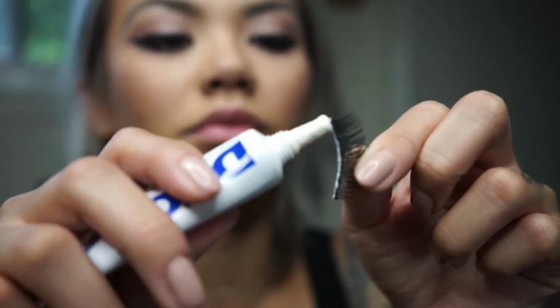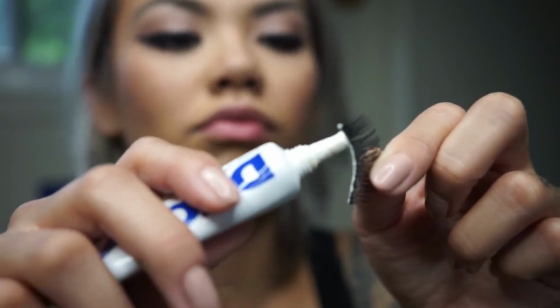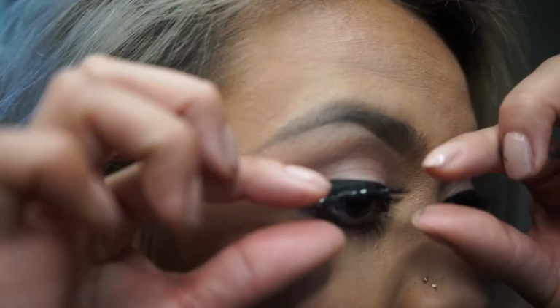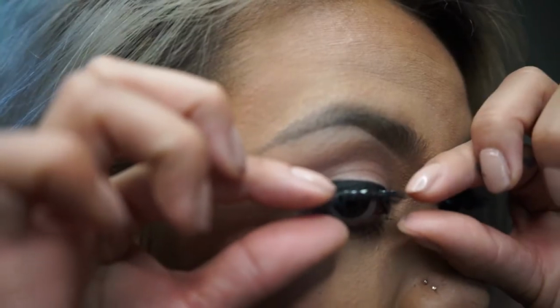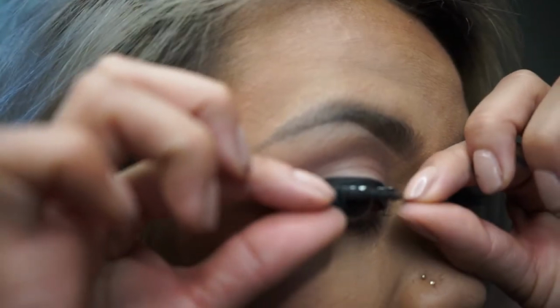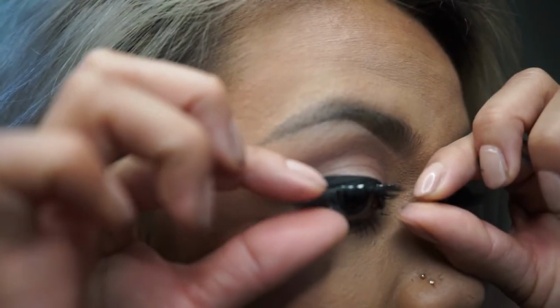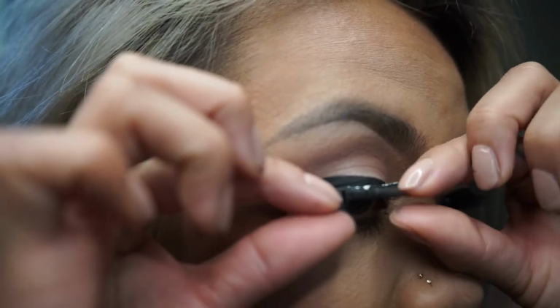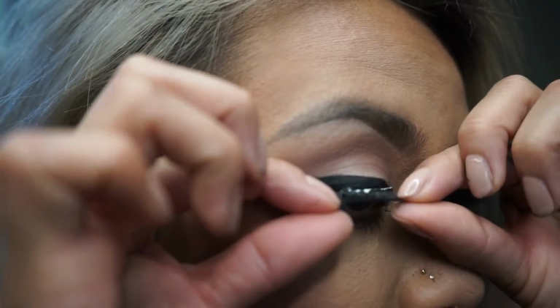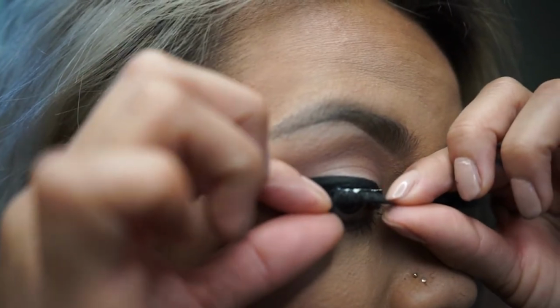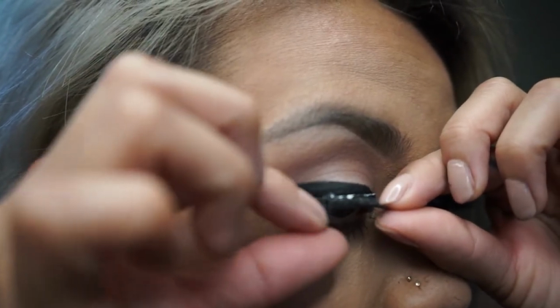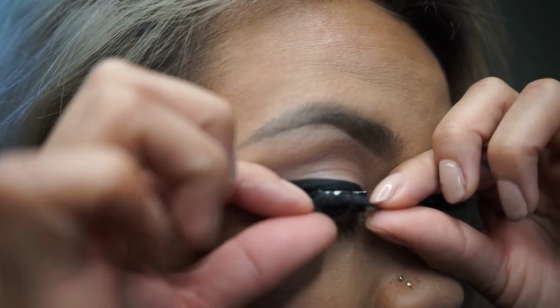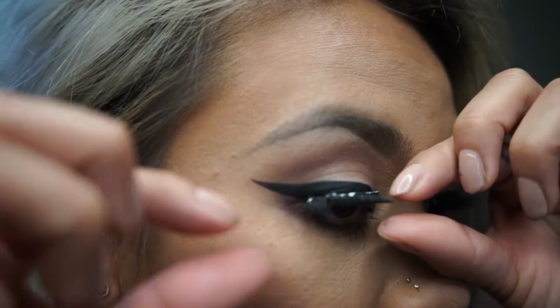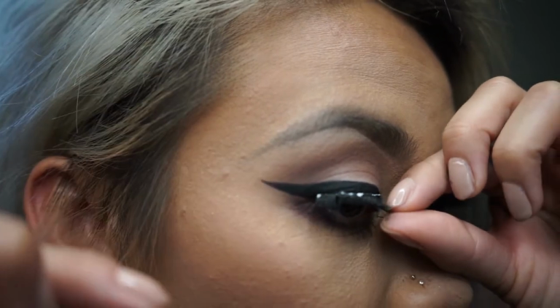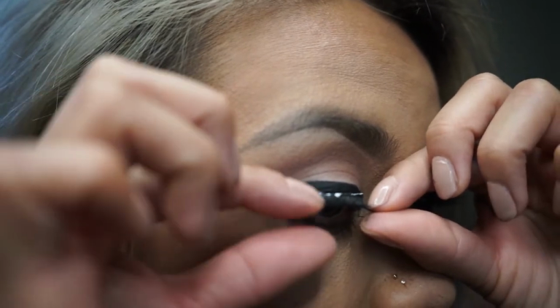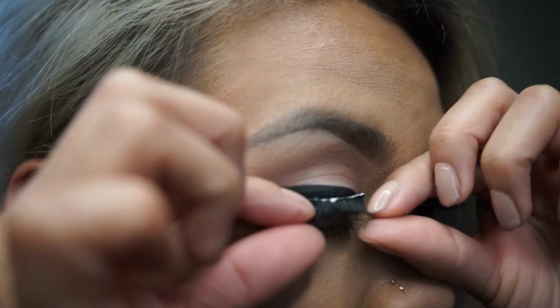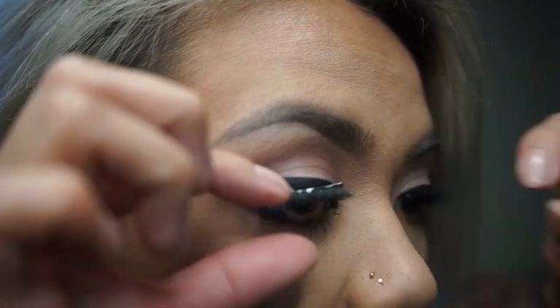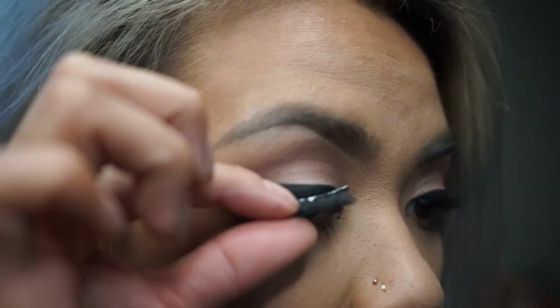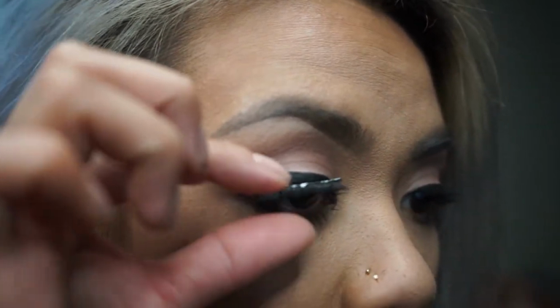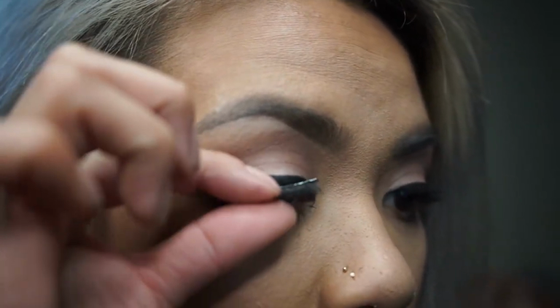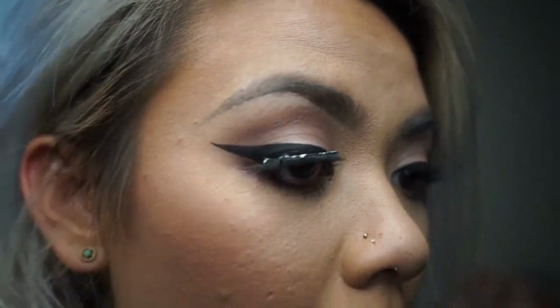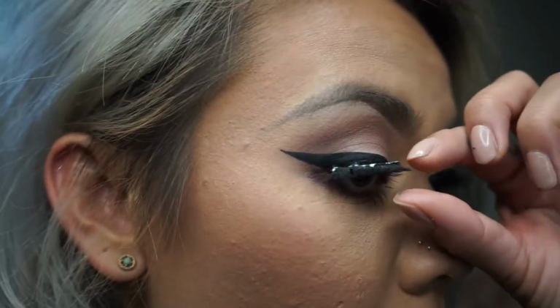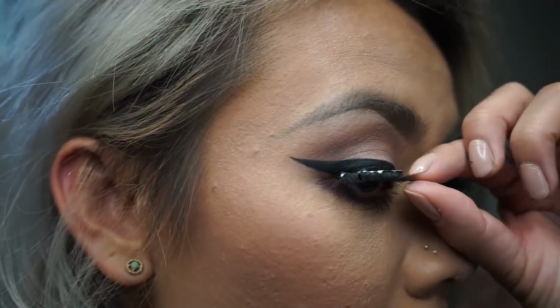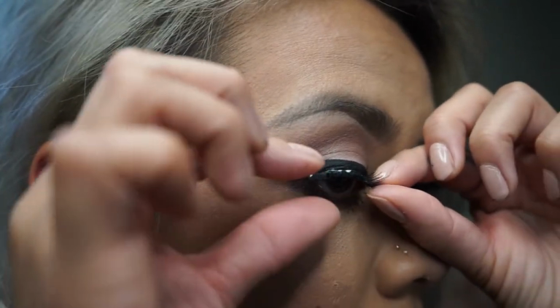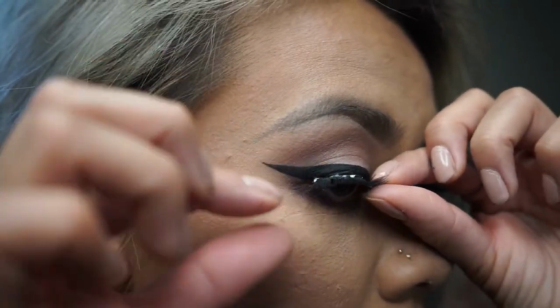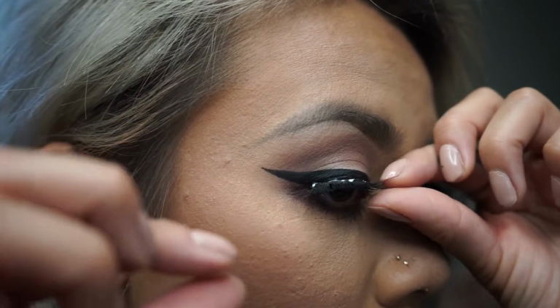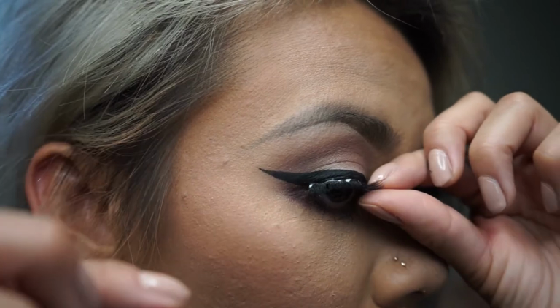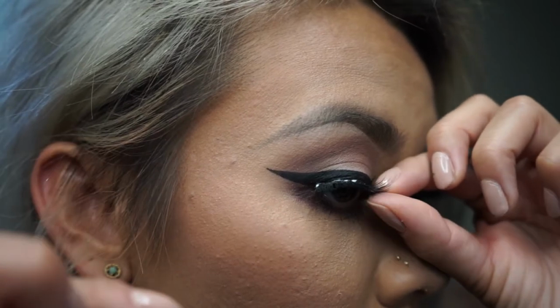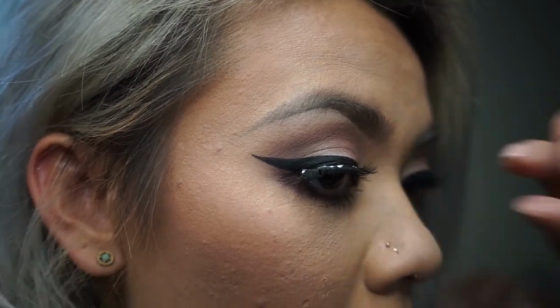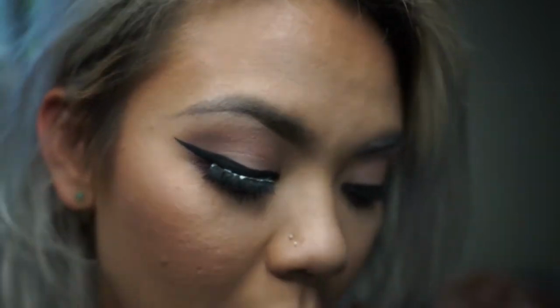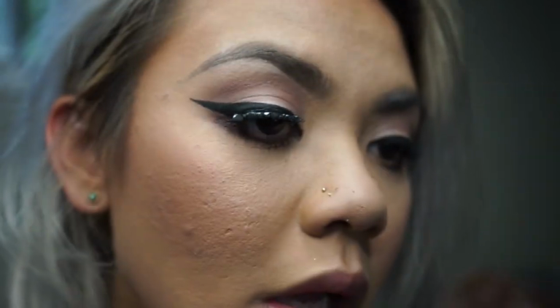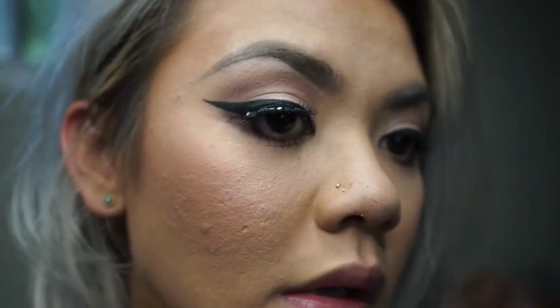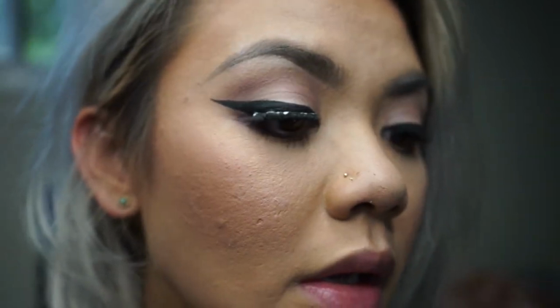These lashes I'm using are actually one of my favorites and they're from Daiso Japan. For those of you who don't know what Daiso is, it's actually — I would say kind of like a 99 cent store from Japan.